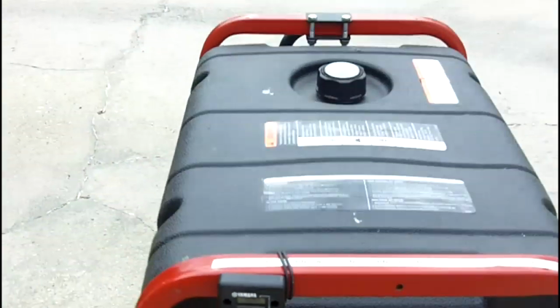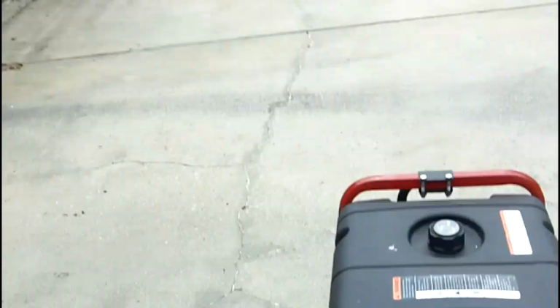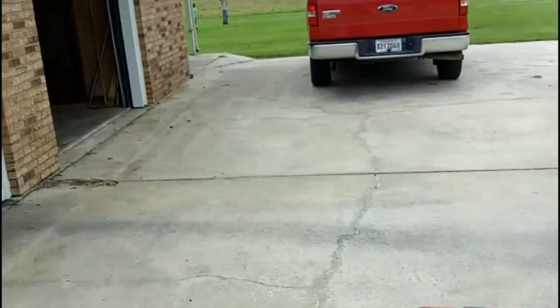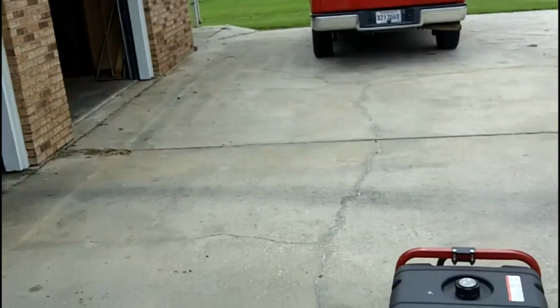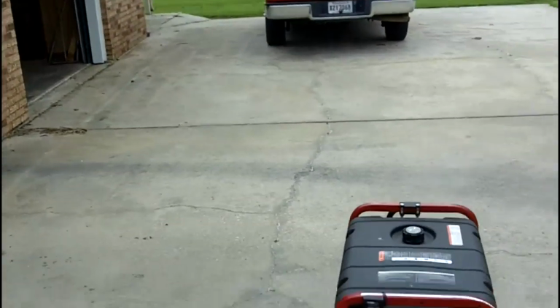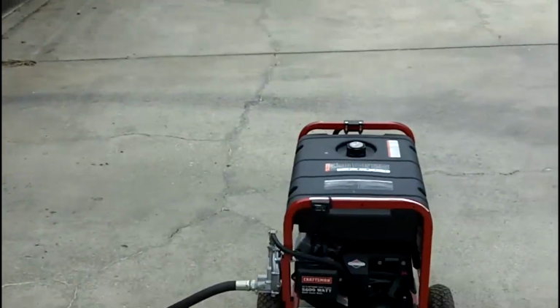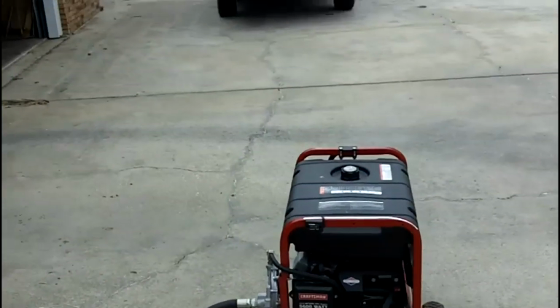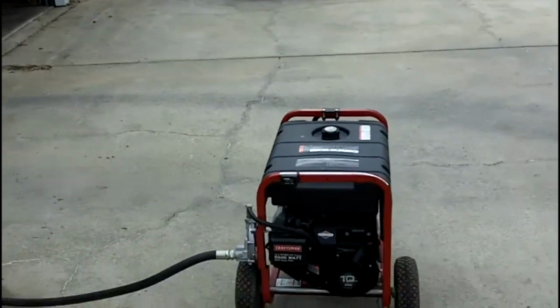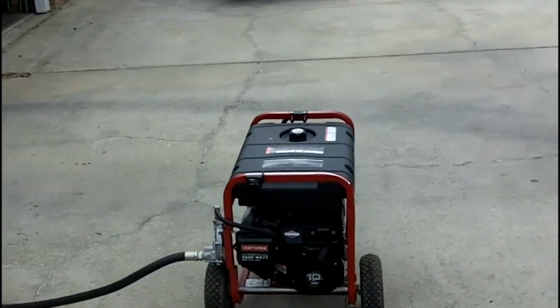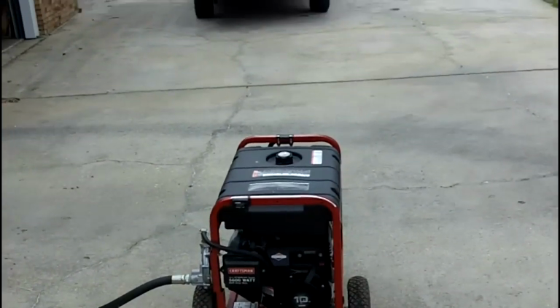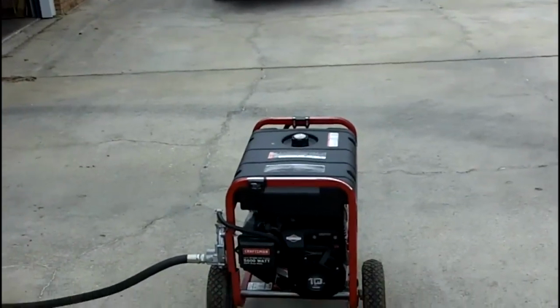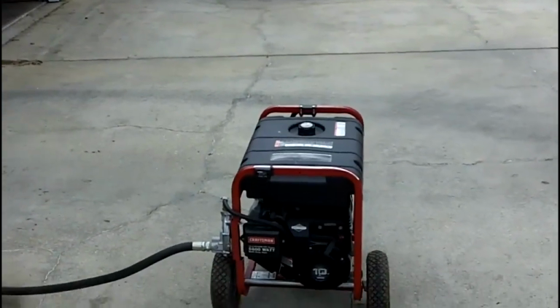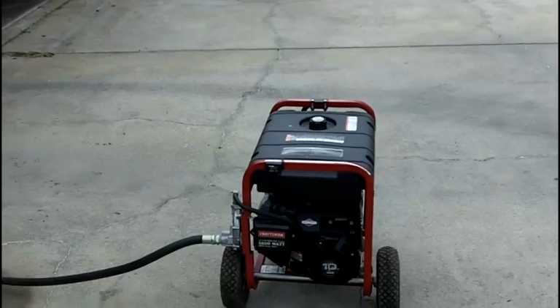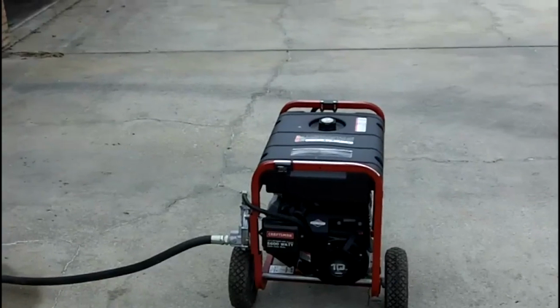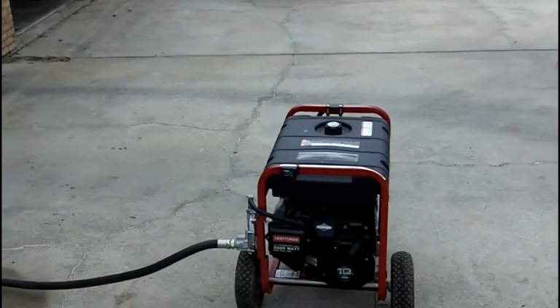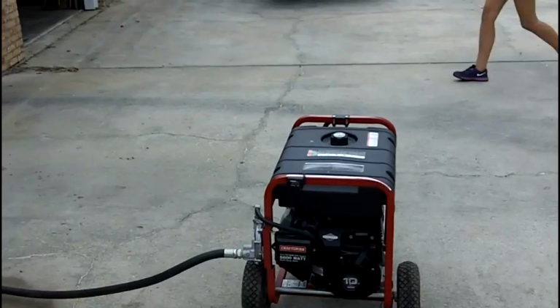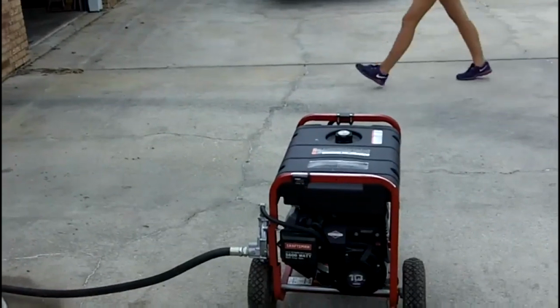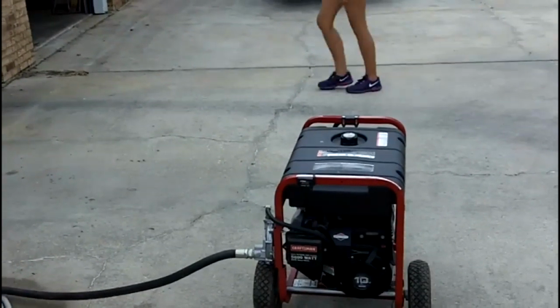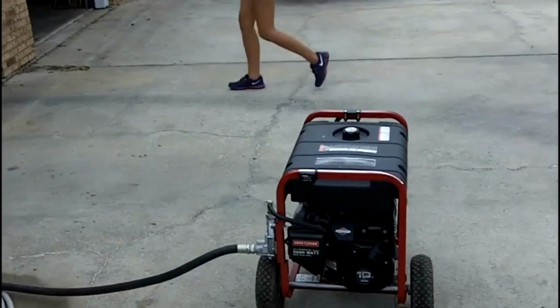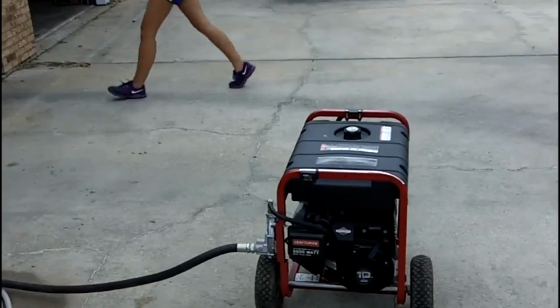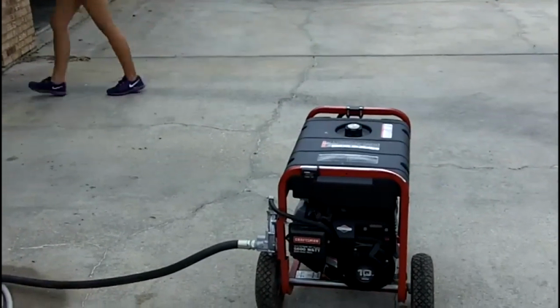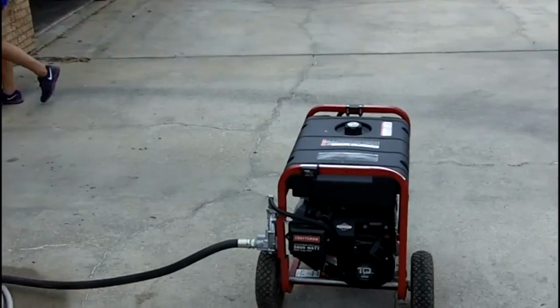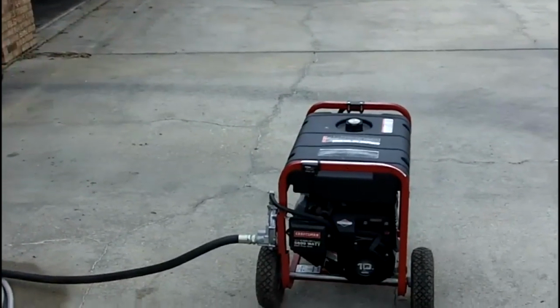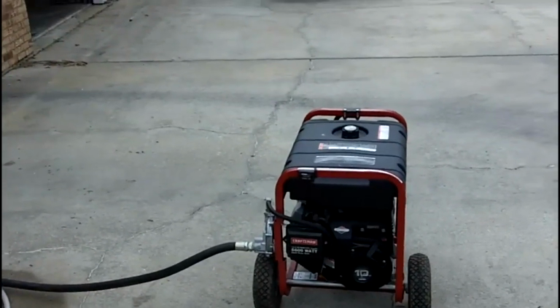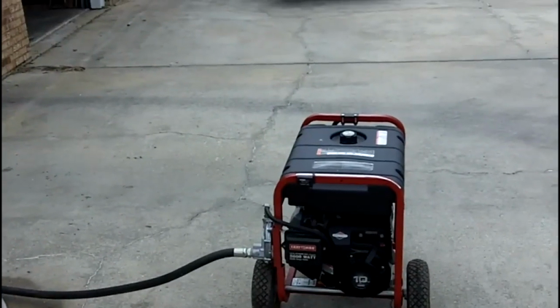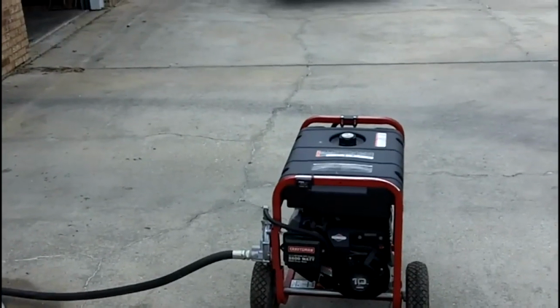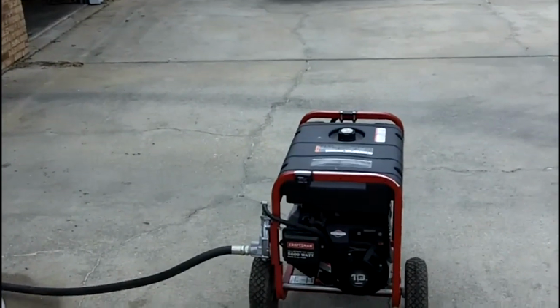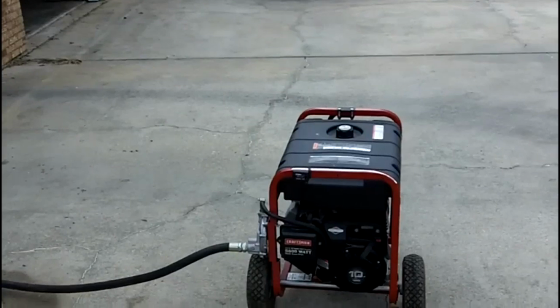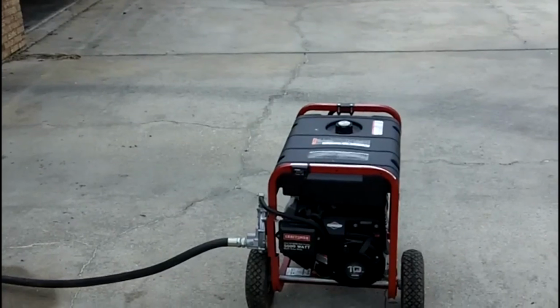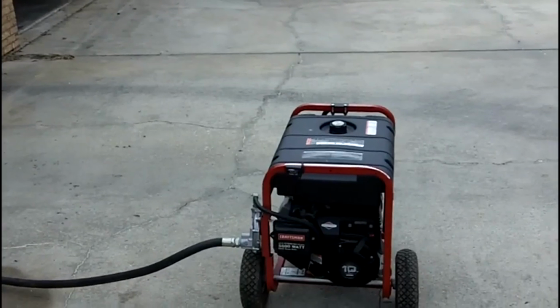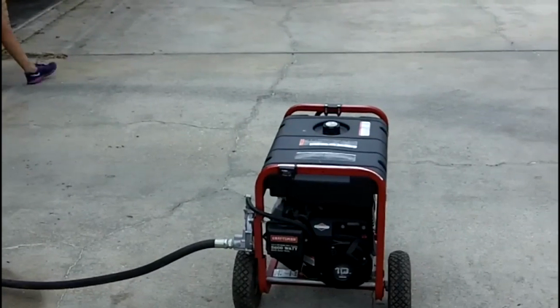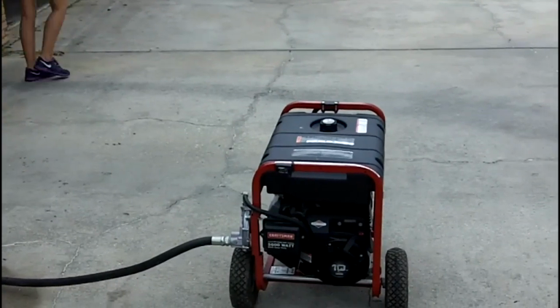The RPM was 3660, which is good. When I put a load on it, it will come down to around 3610 RPM.